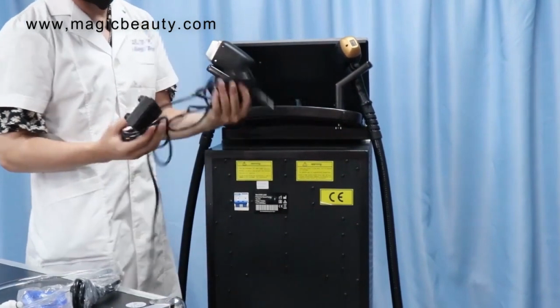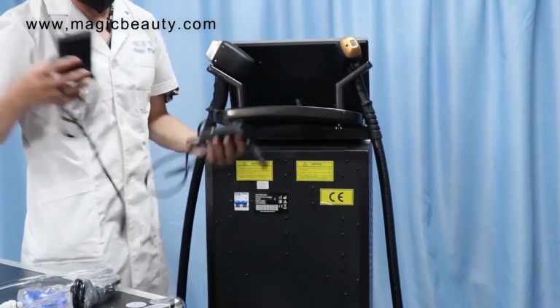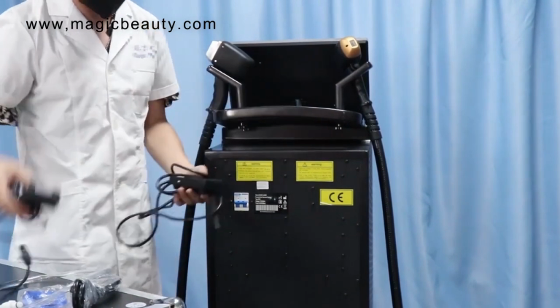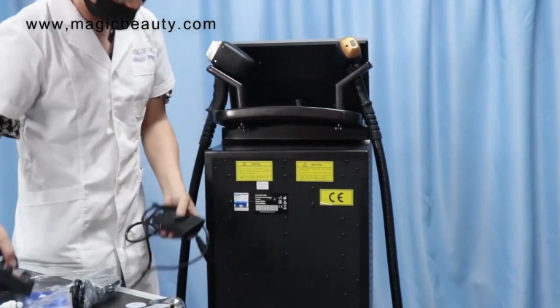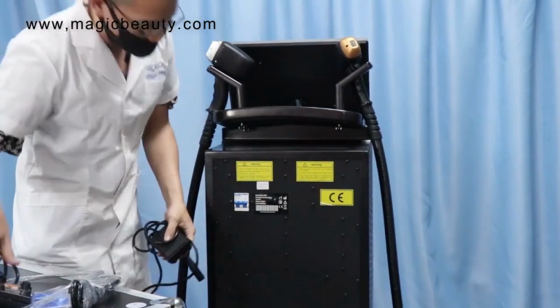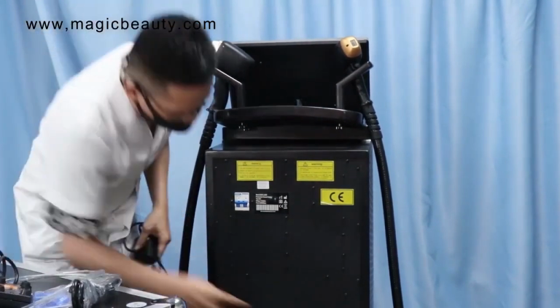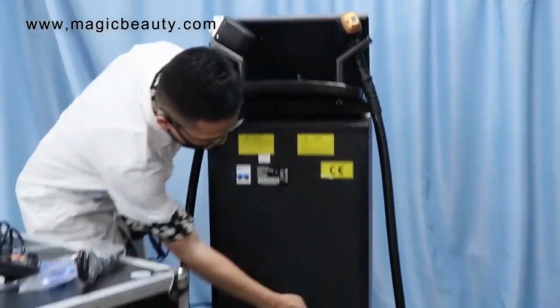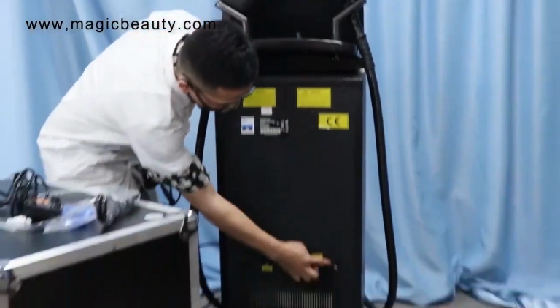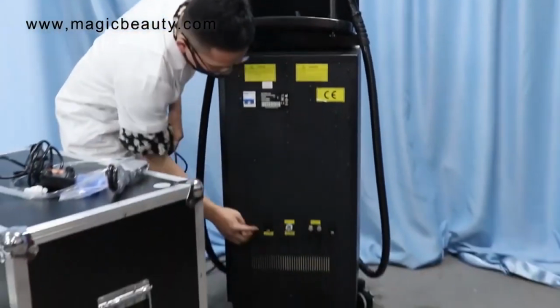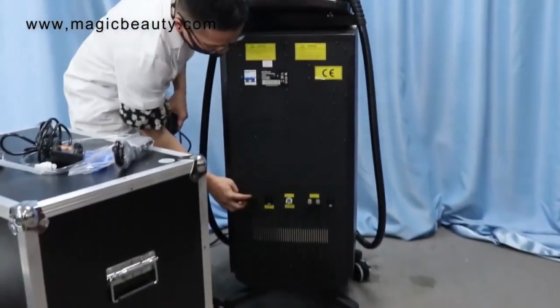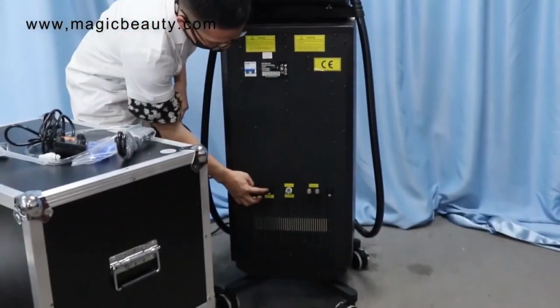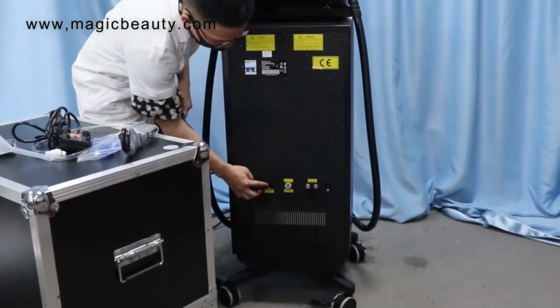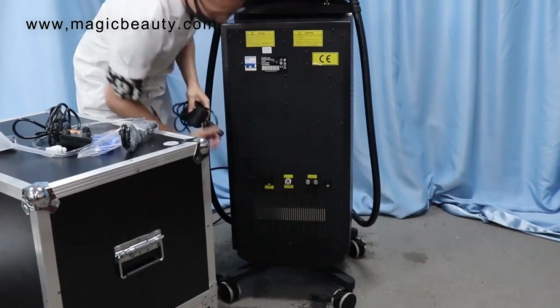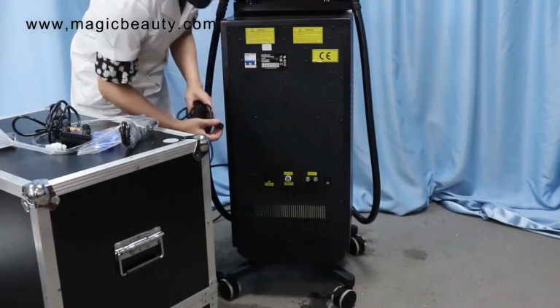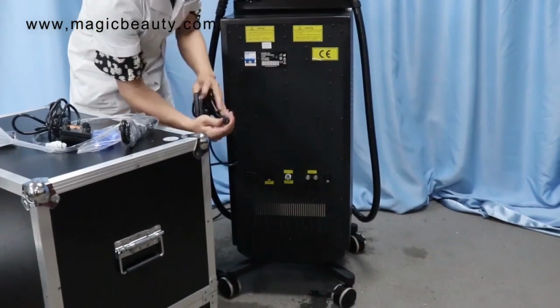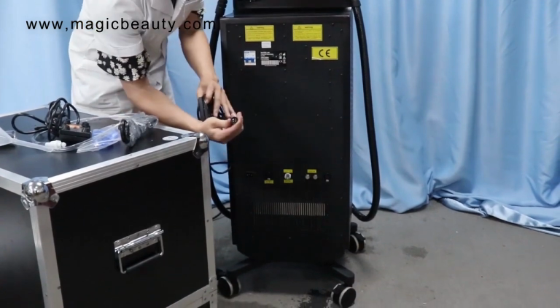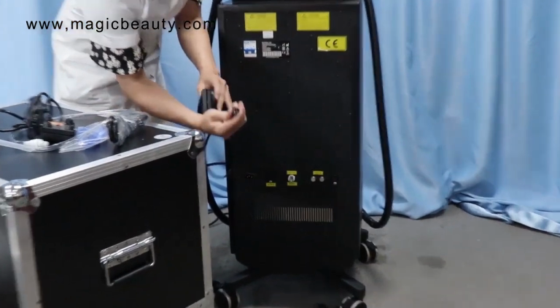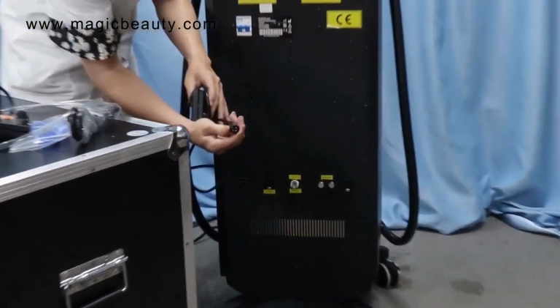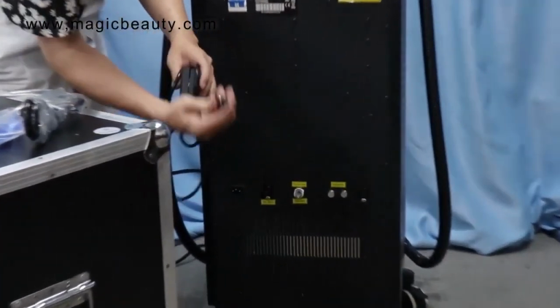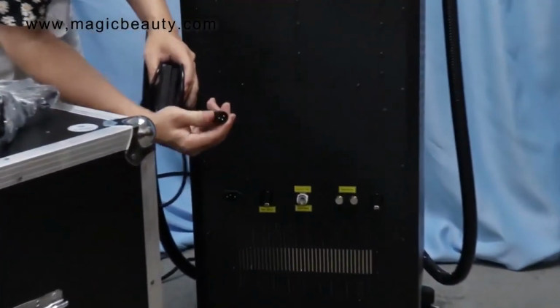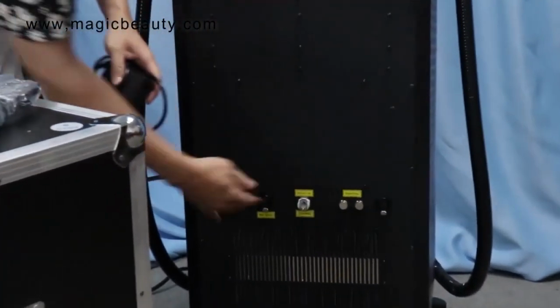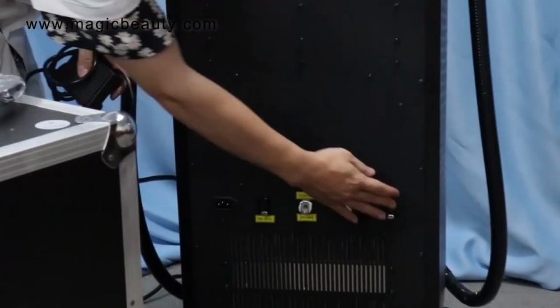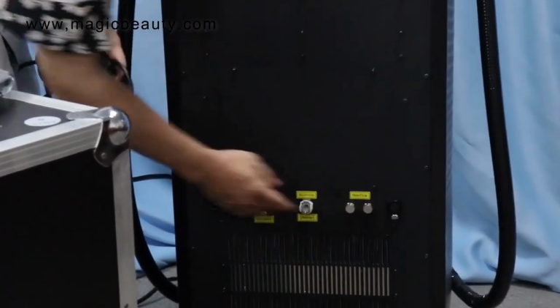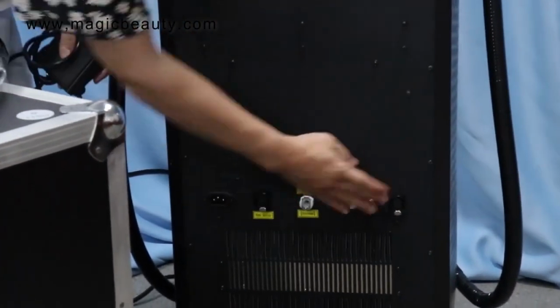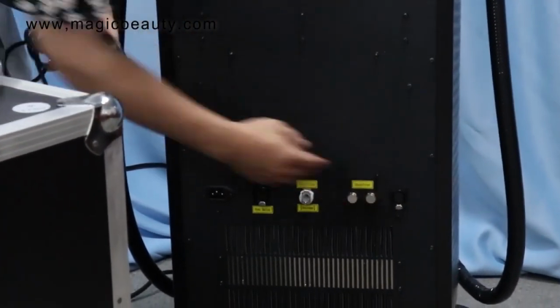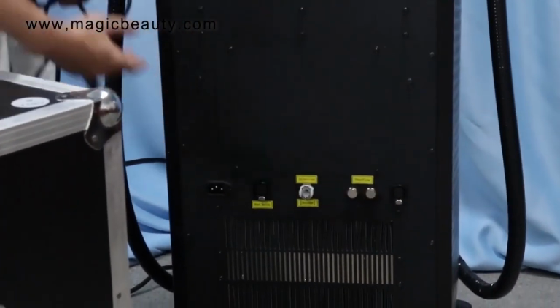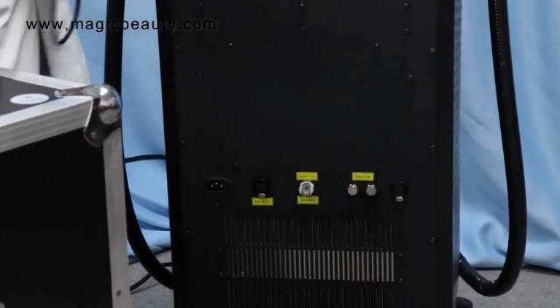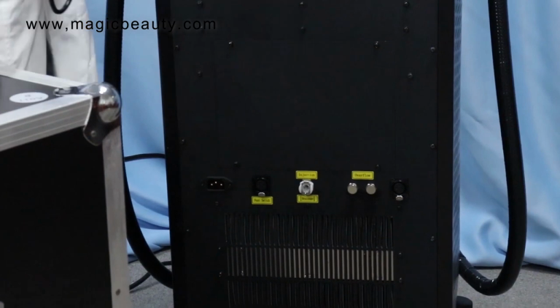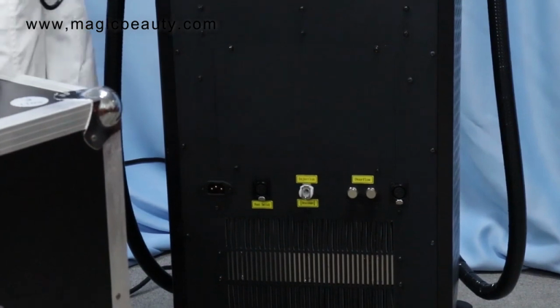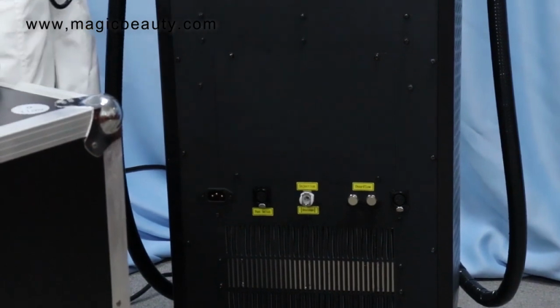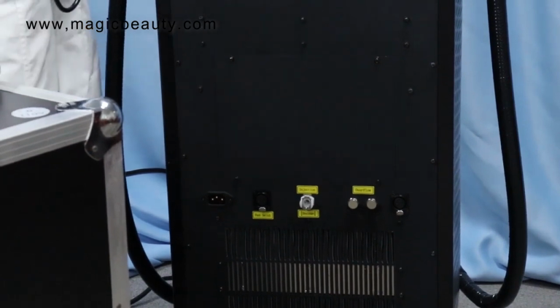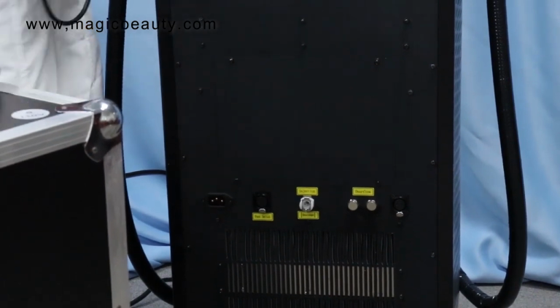If you want to connect the foot switch, there are two sides to connect it. The foot switch can do the operation, and both handles can control the system independently.